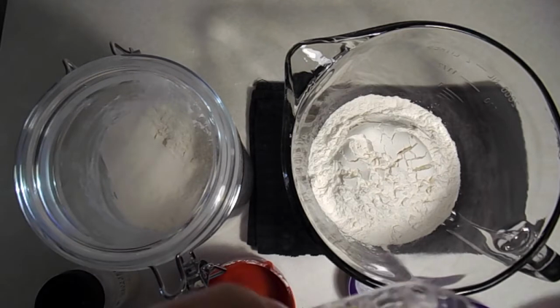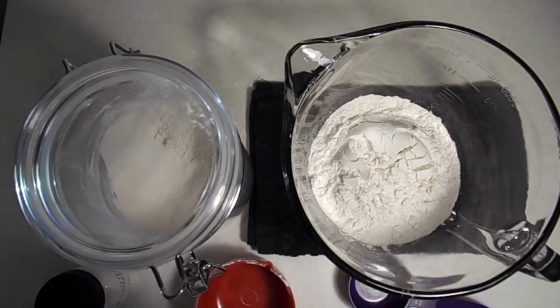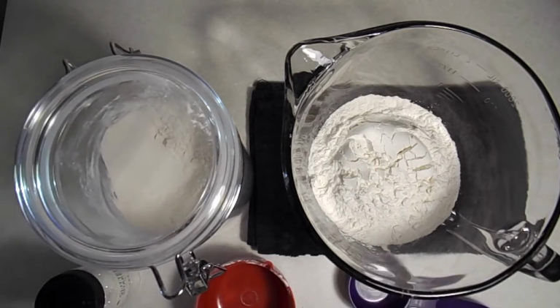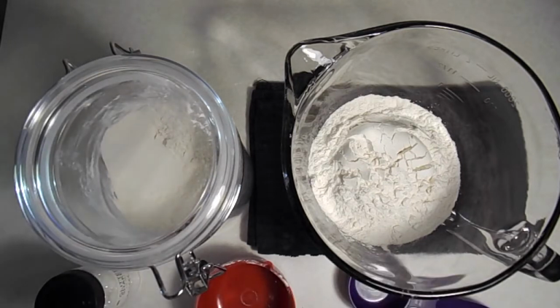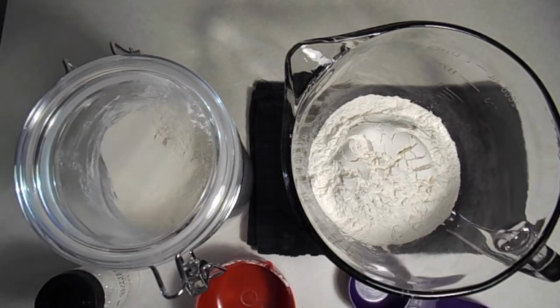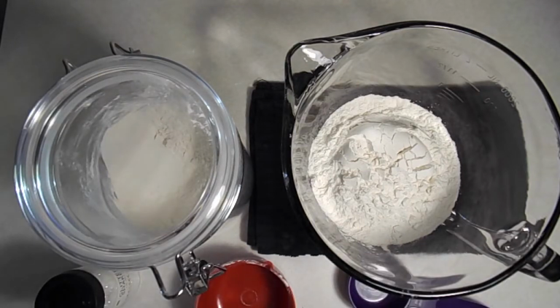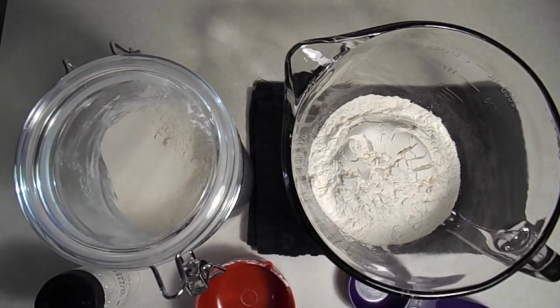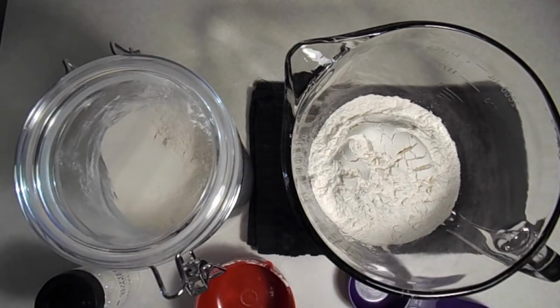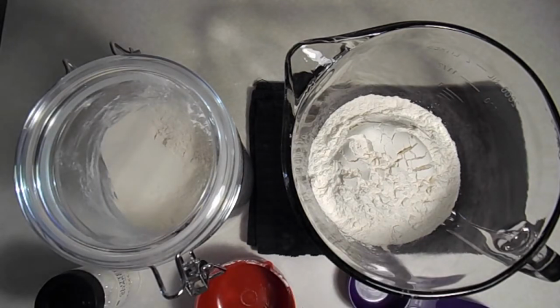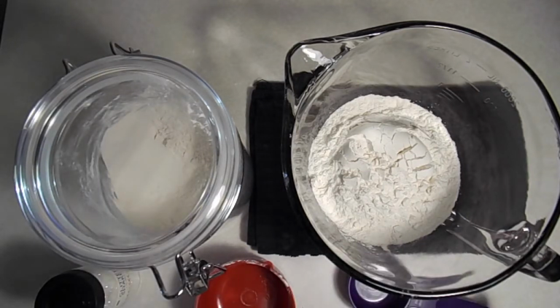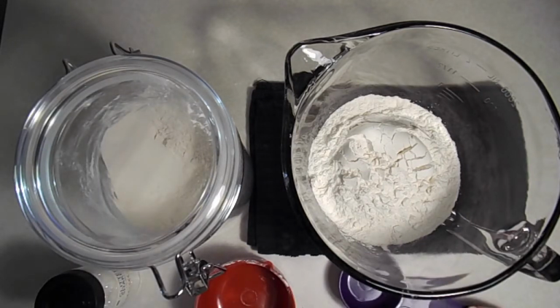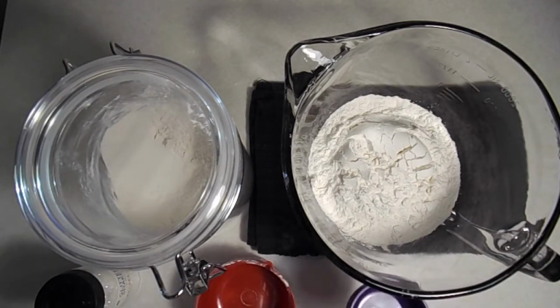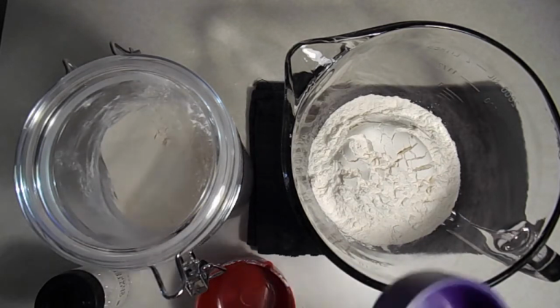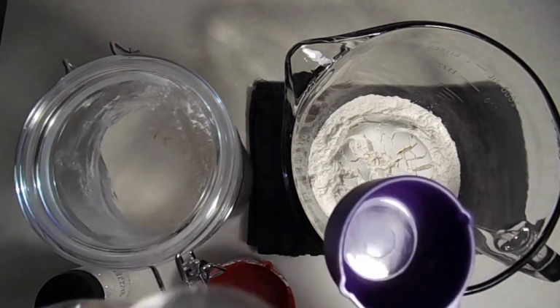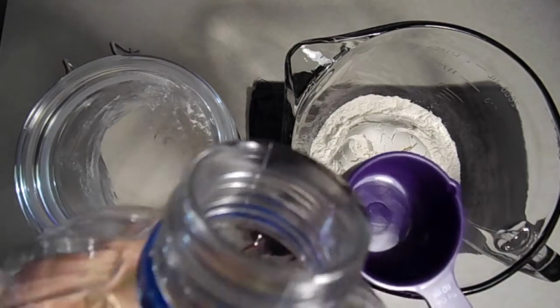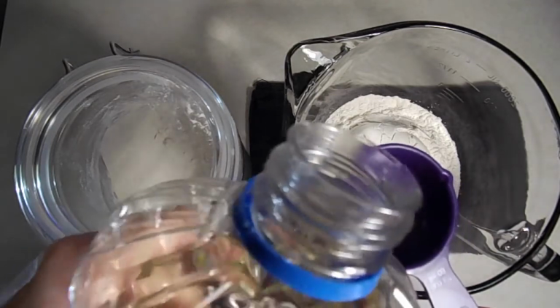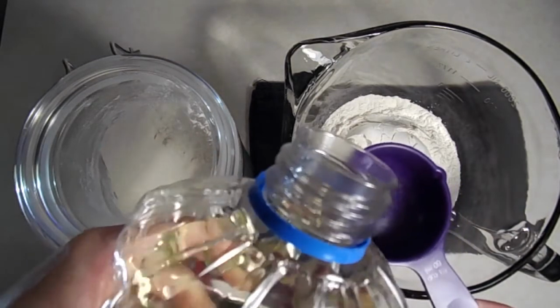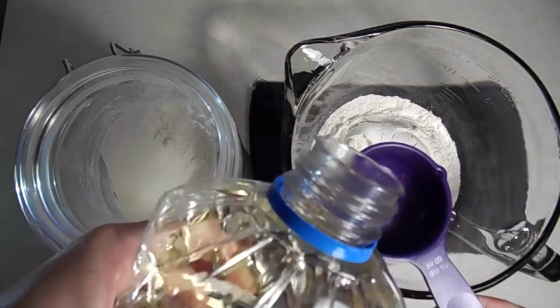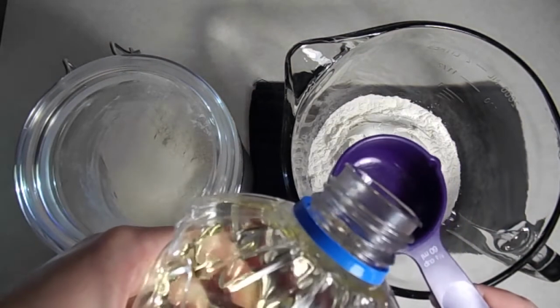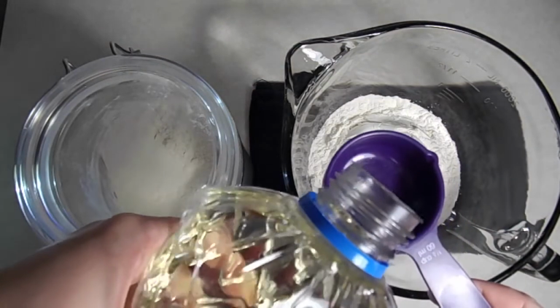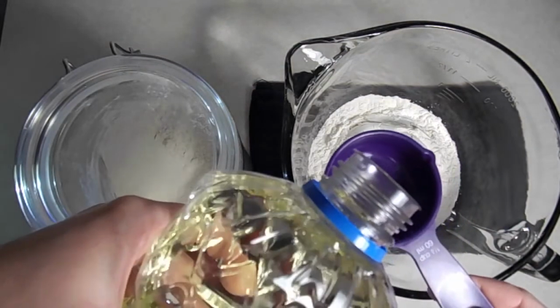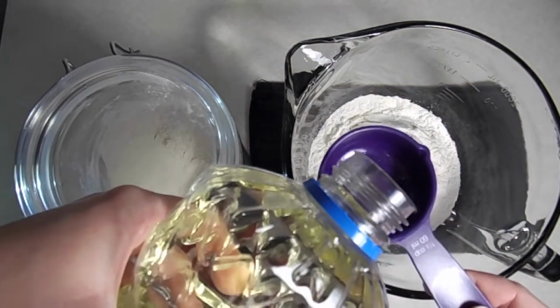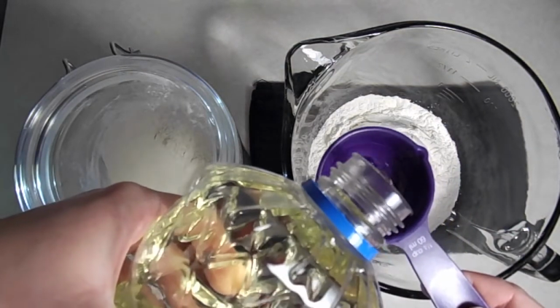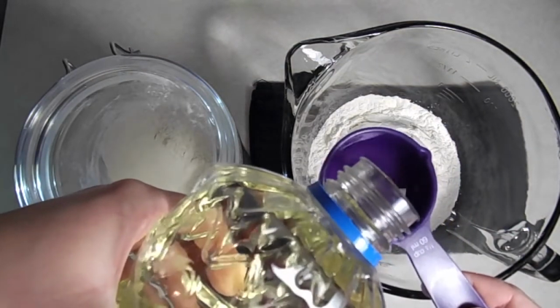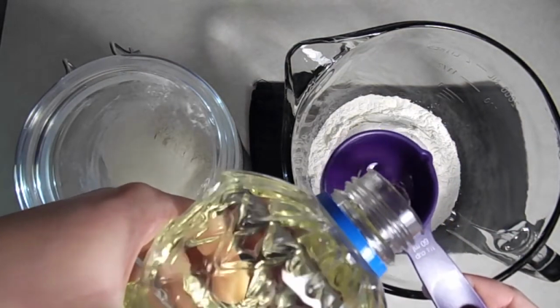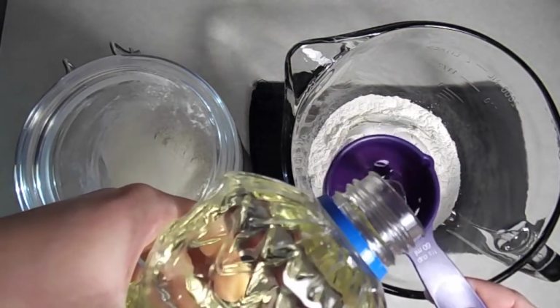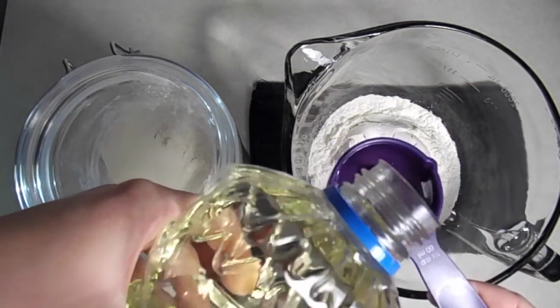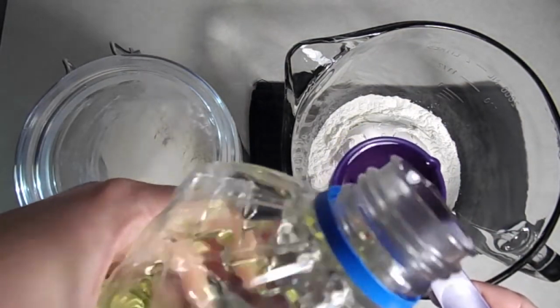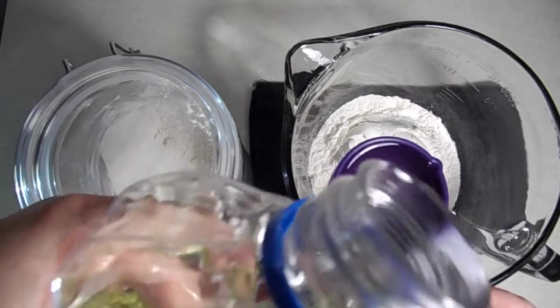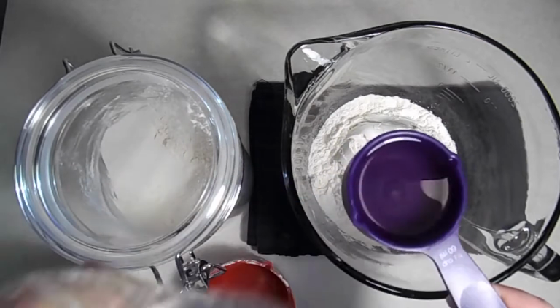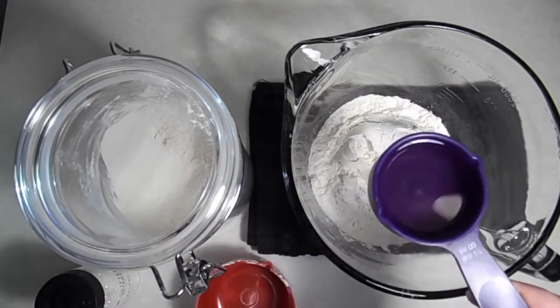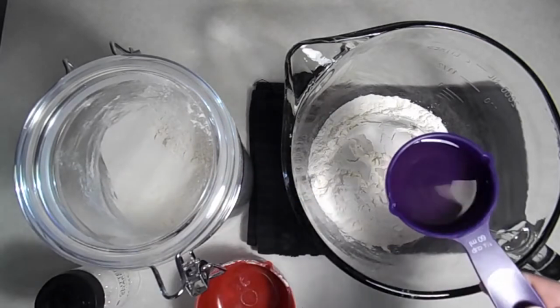Once you've got your flour, you're going to add some of your oil. This amount might differ depending on which type of oil you're using, so I suggest starting with a quarter cup of oil, mixing, and then adding more as you need.